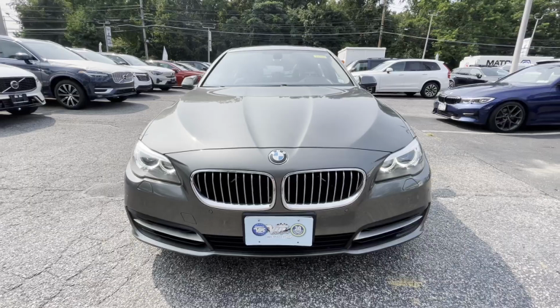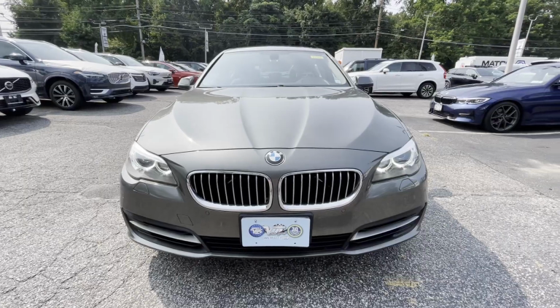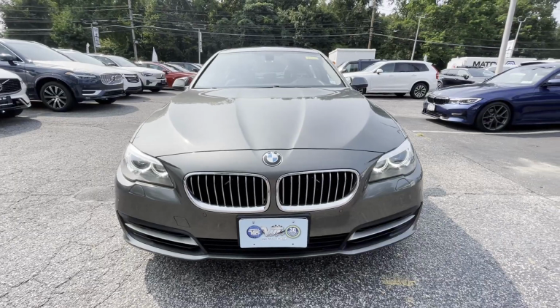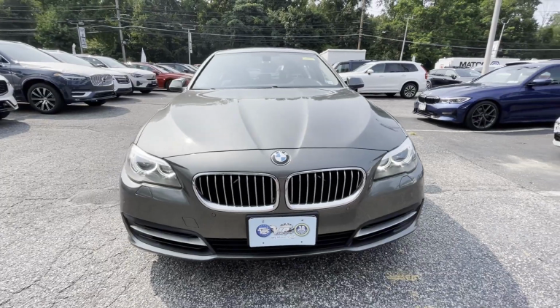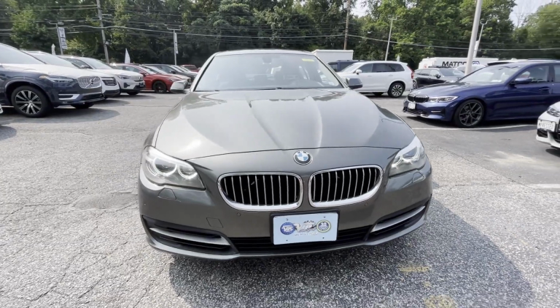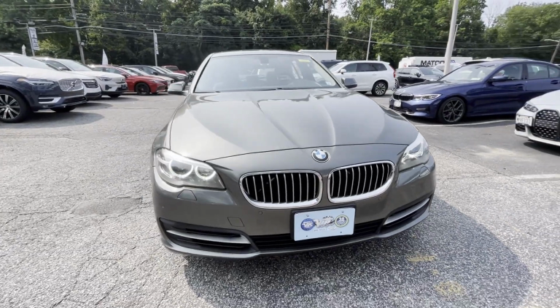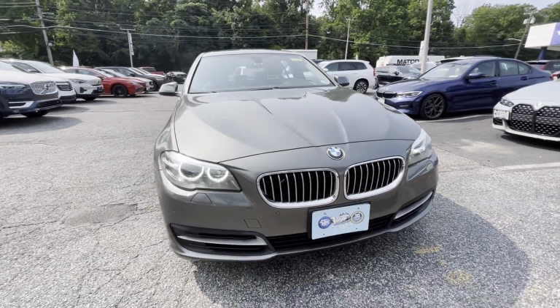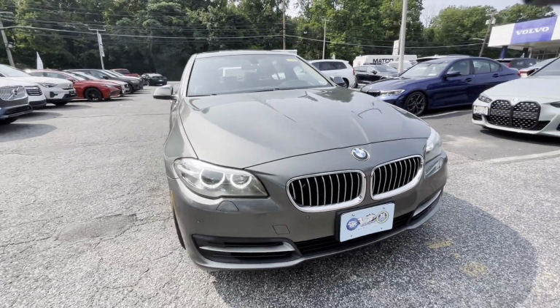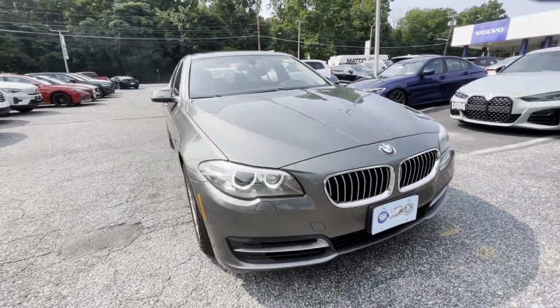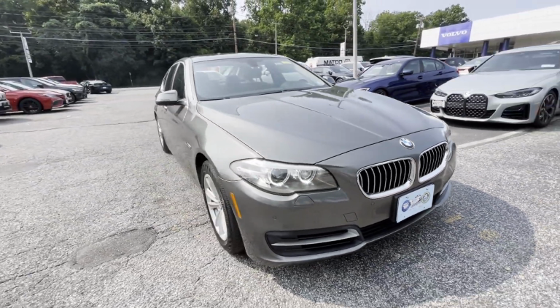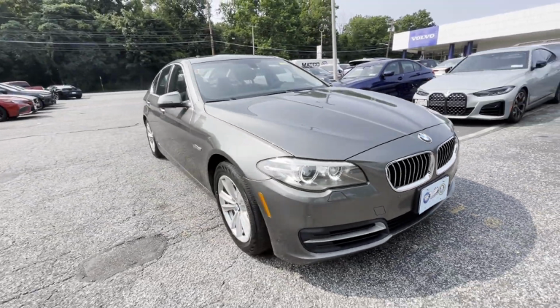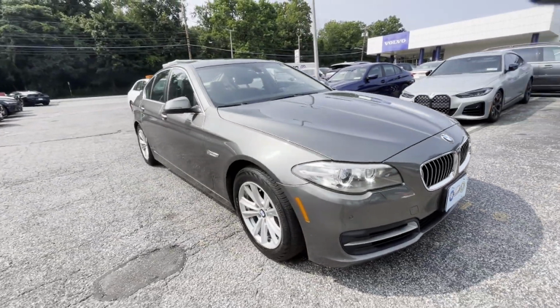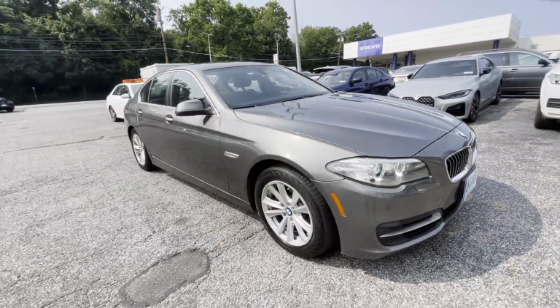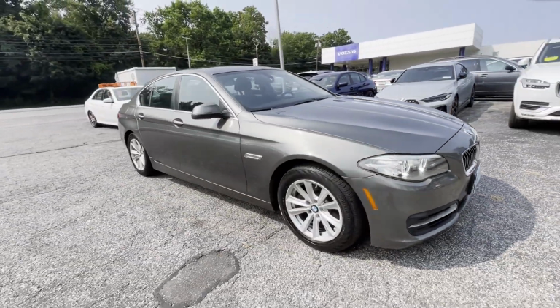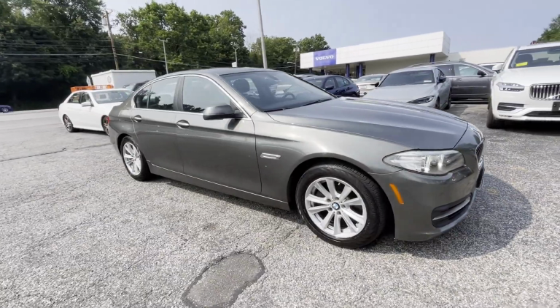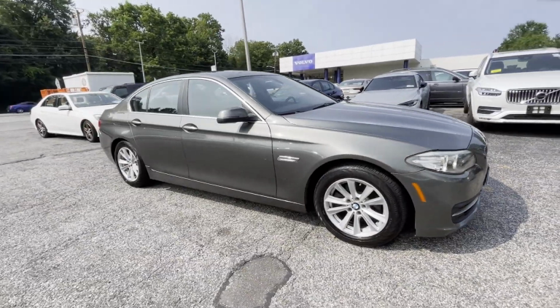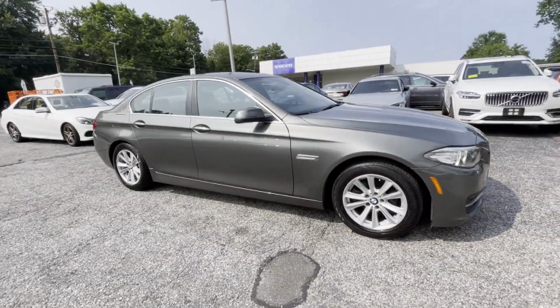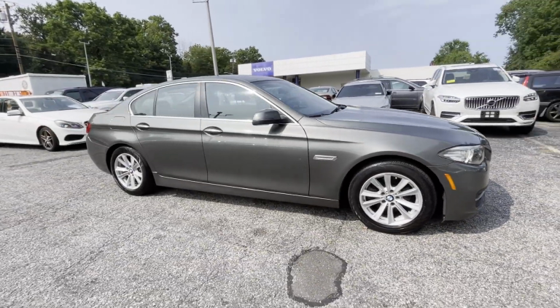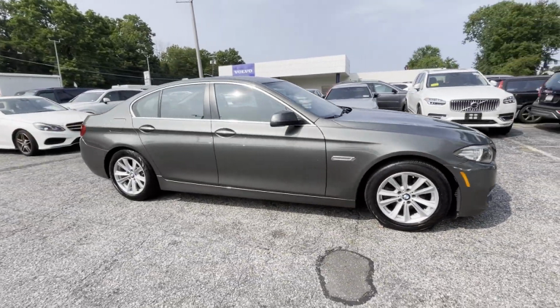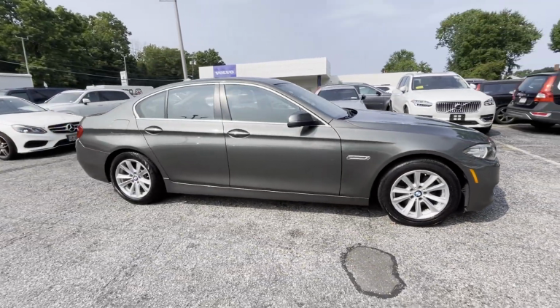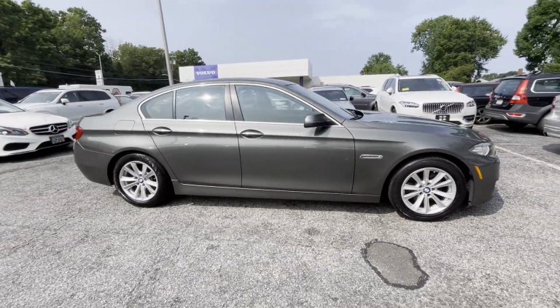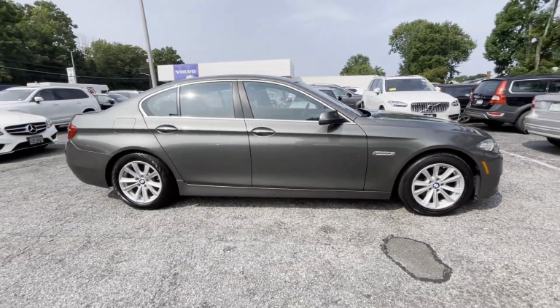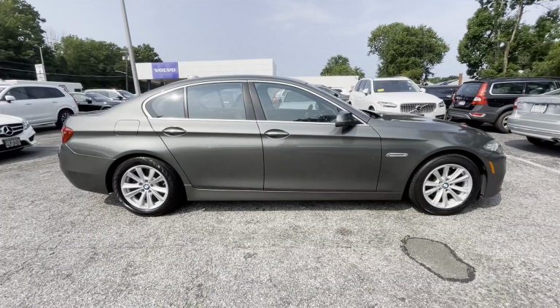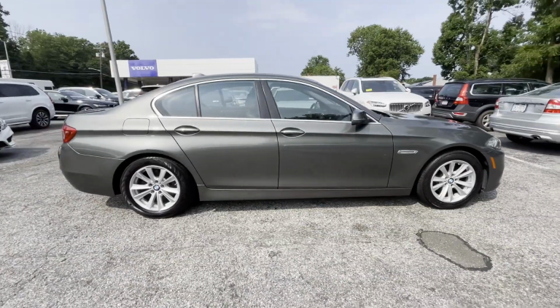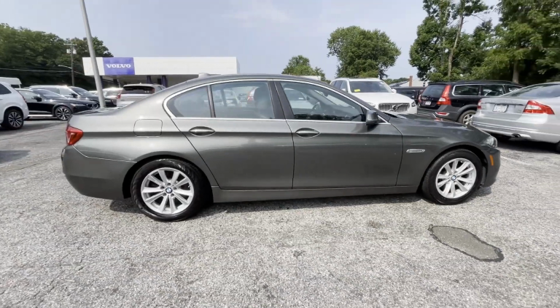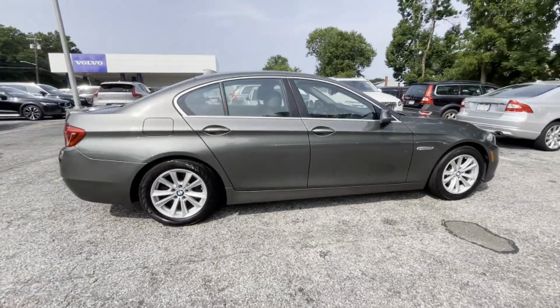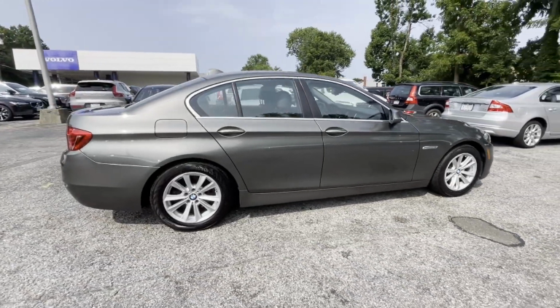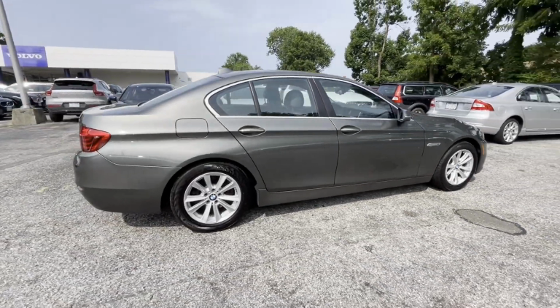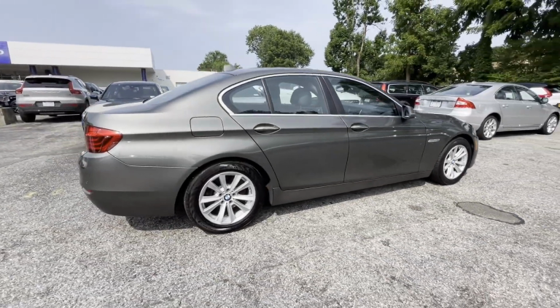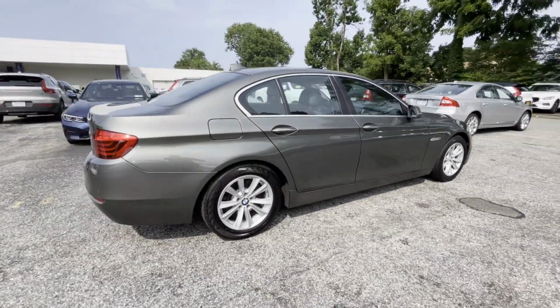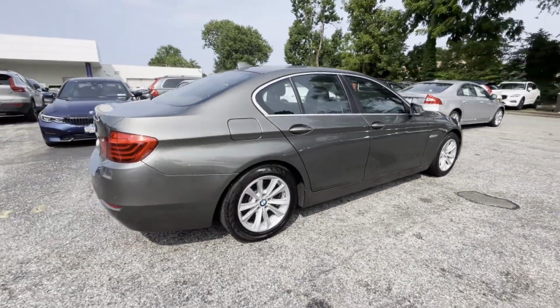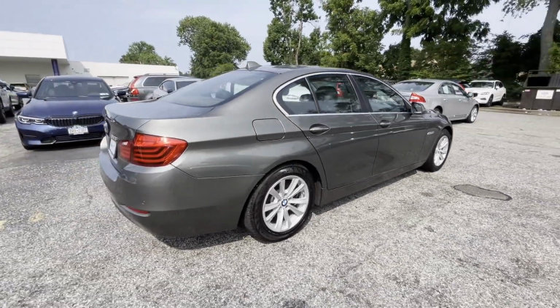2014 BMW 5 Series with less than 69,000 miles on the odometer. This sedan combines safety and comfort with style and performance.